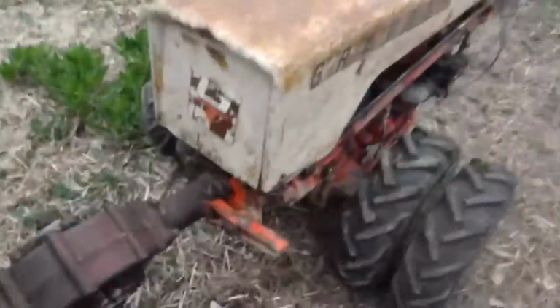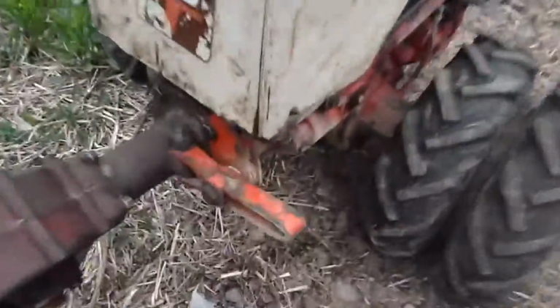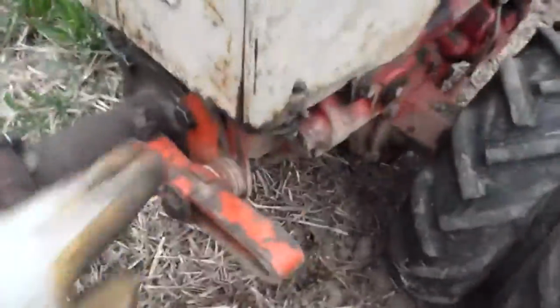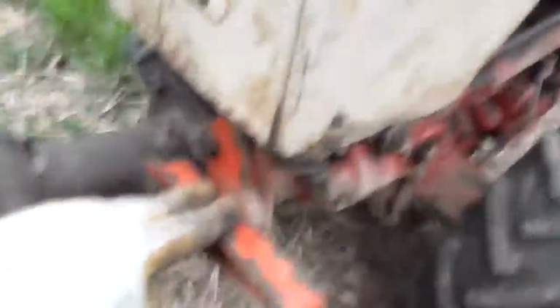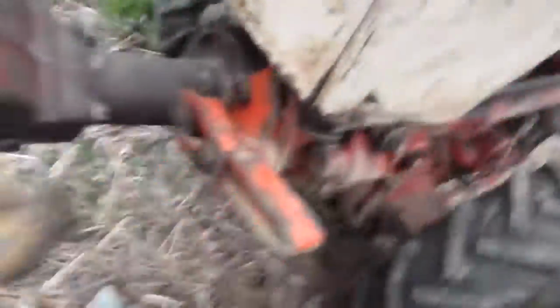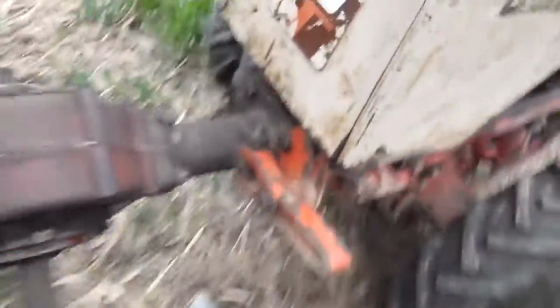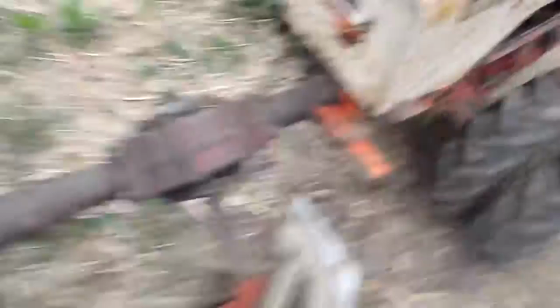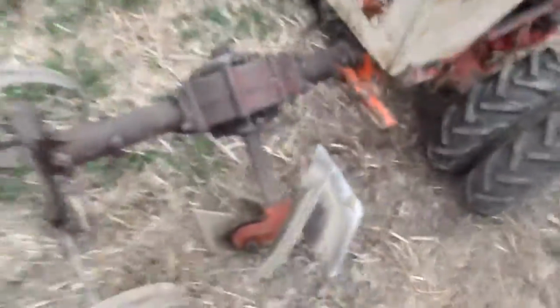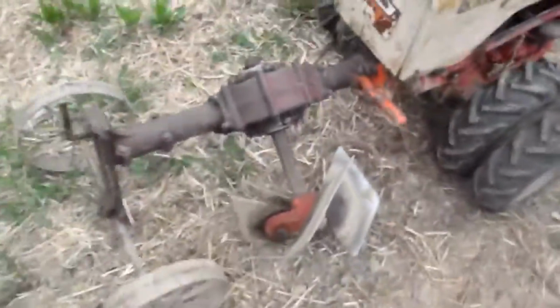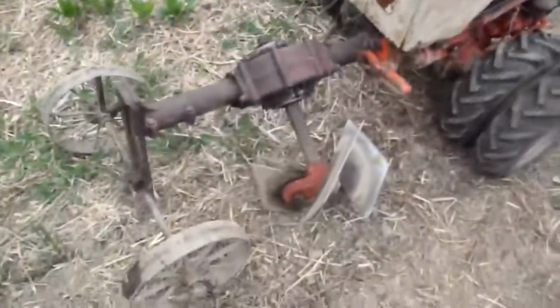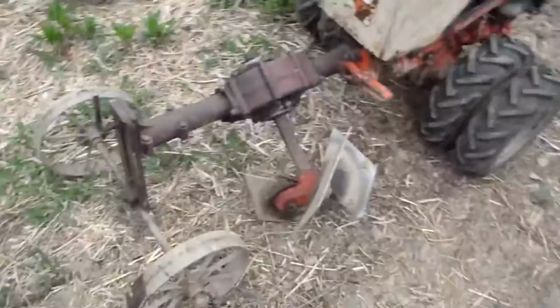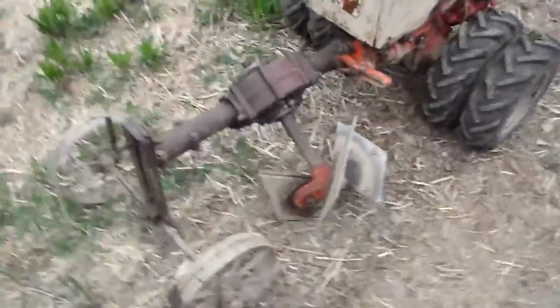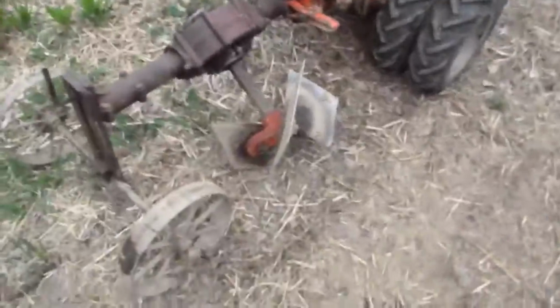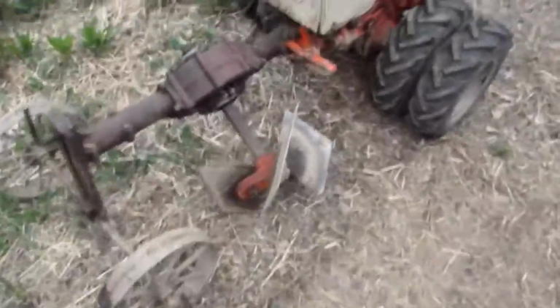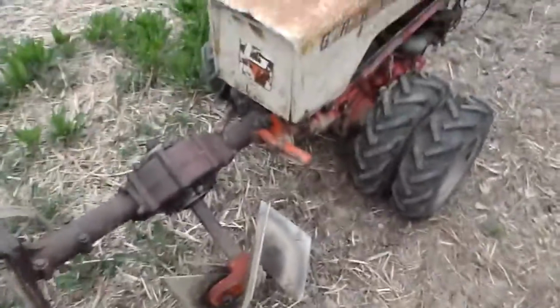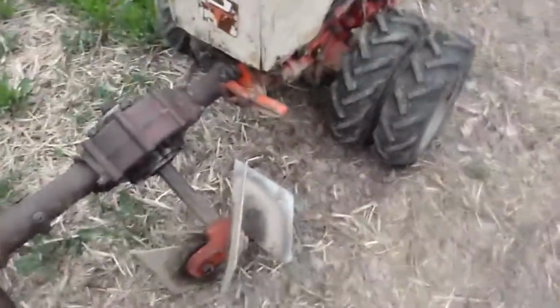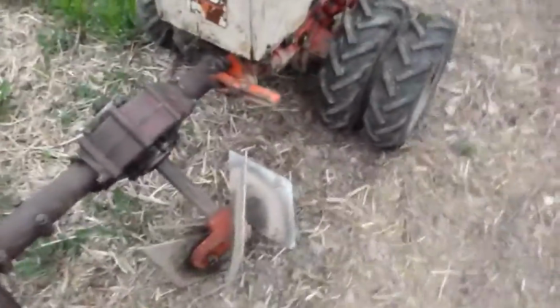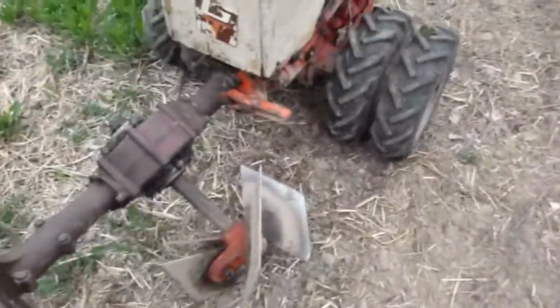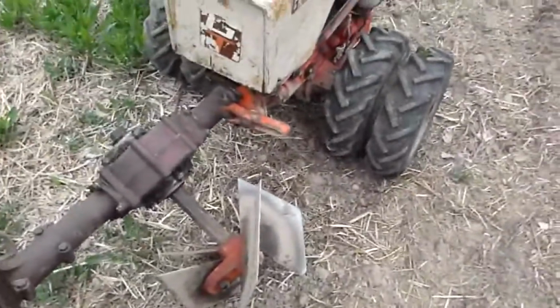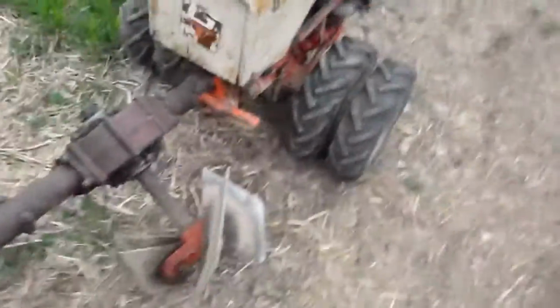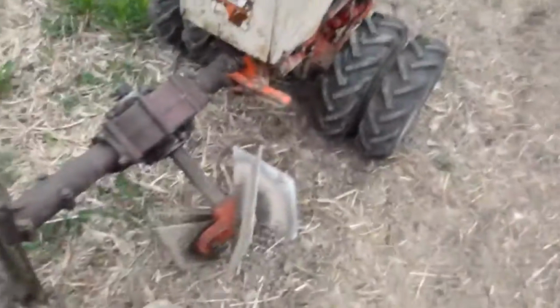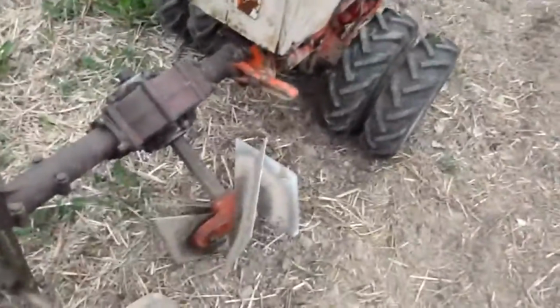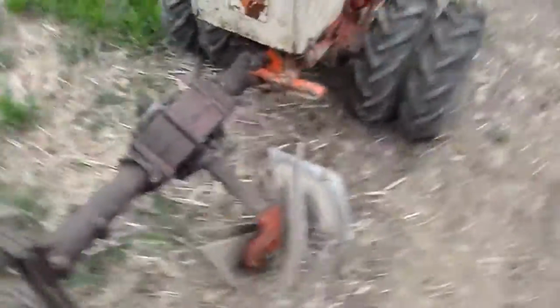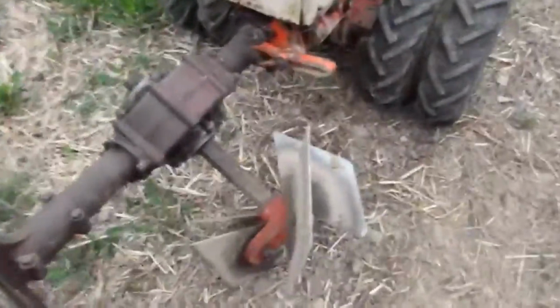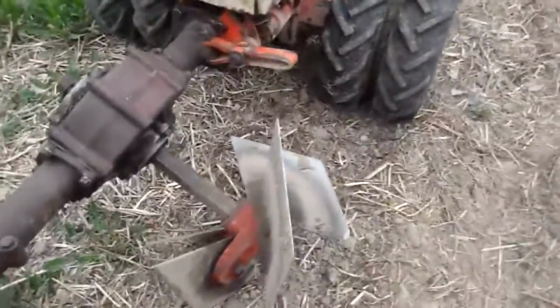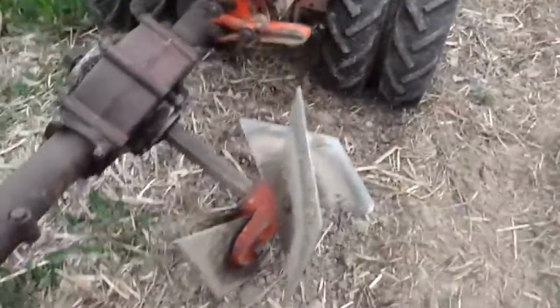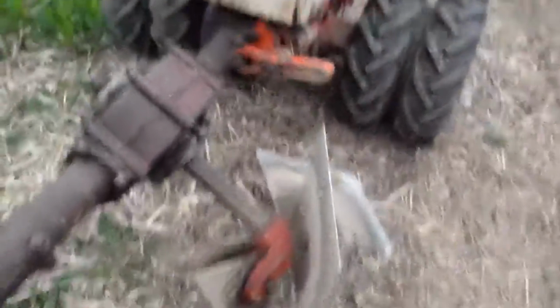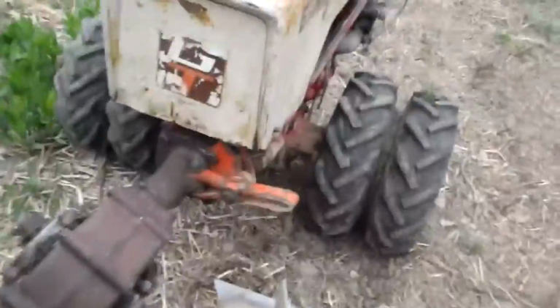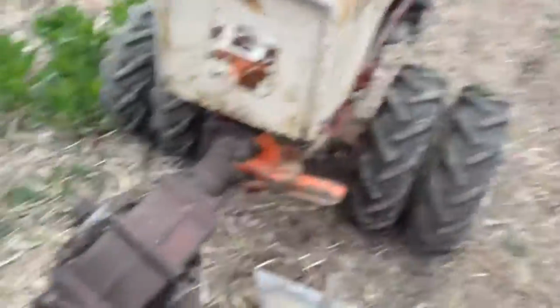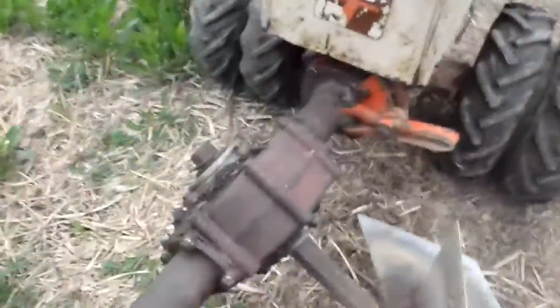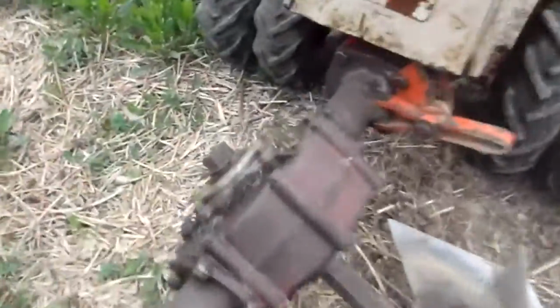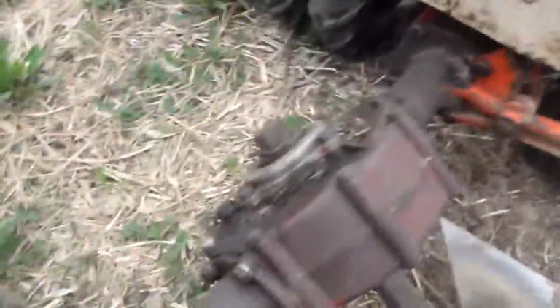You see this is the angle adjustment, which if it pulls you too hard to the left, you keep on angling it up until it stops pulling. And I've set it just about right, and you see I've got the depth.